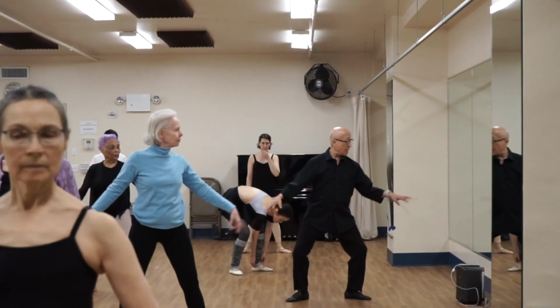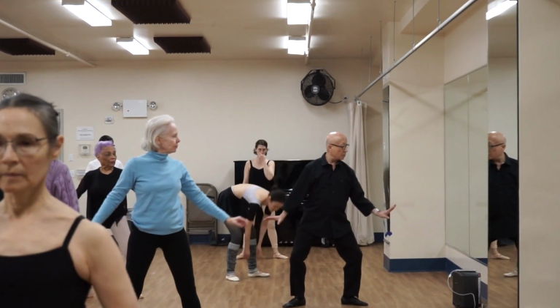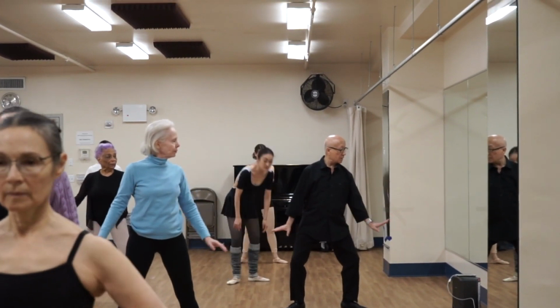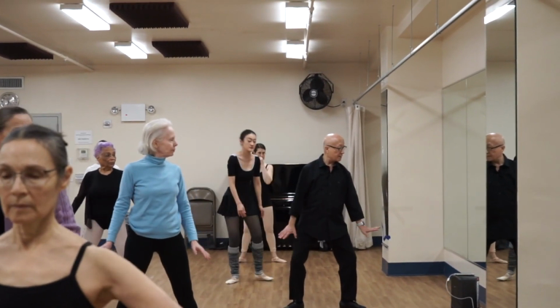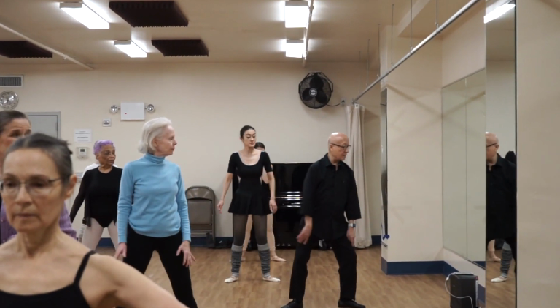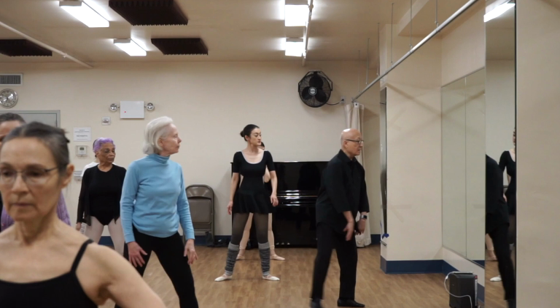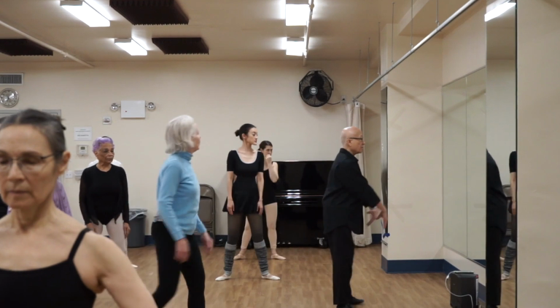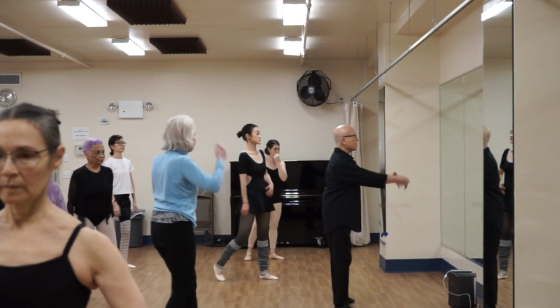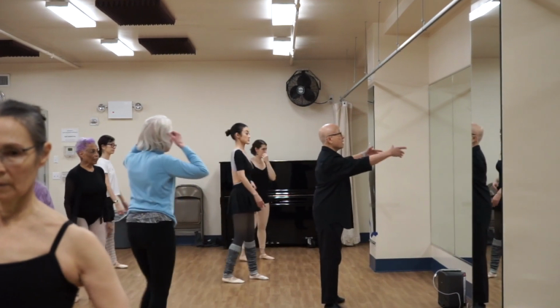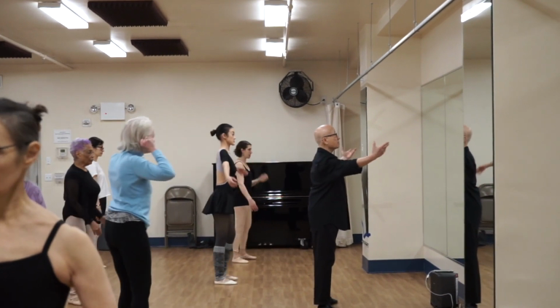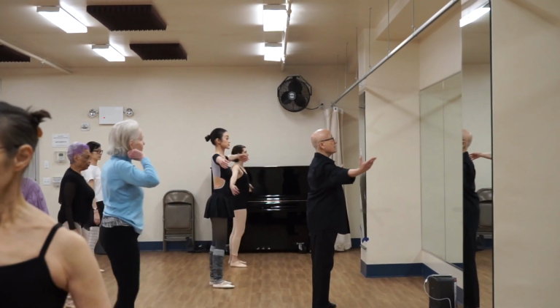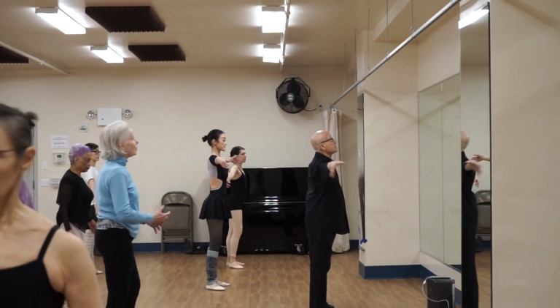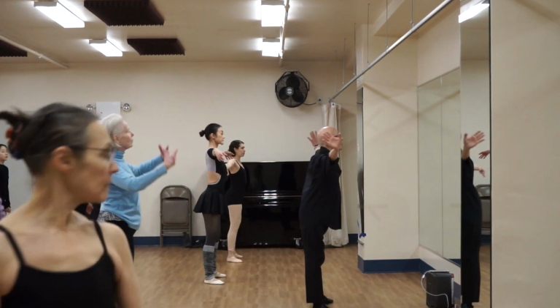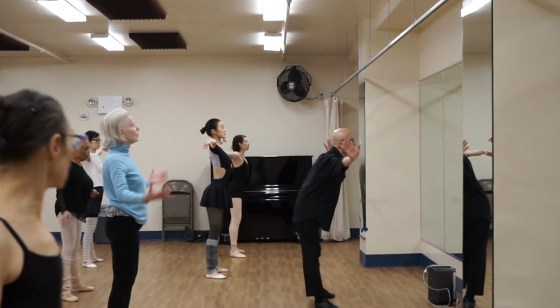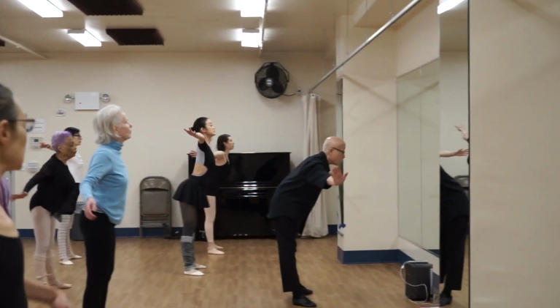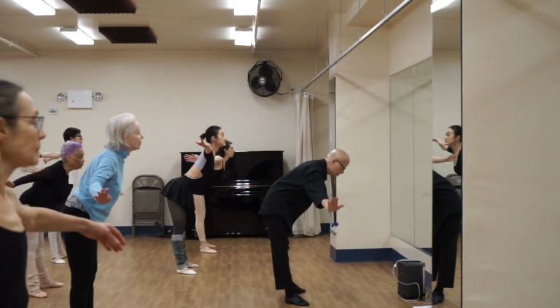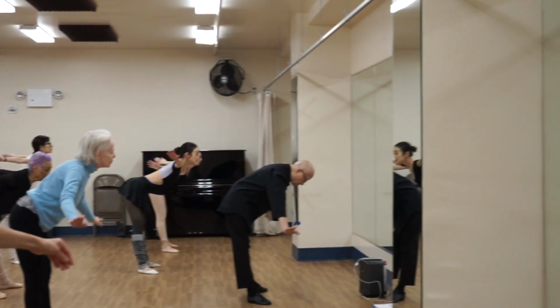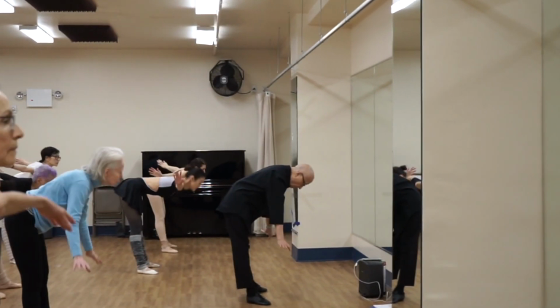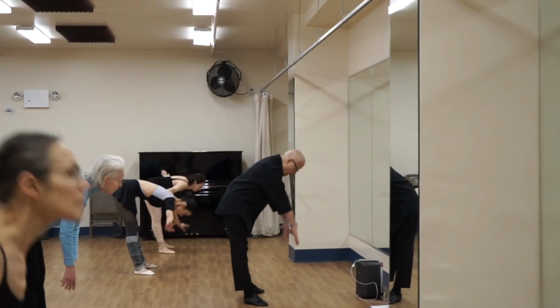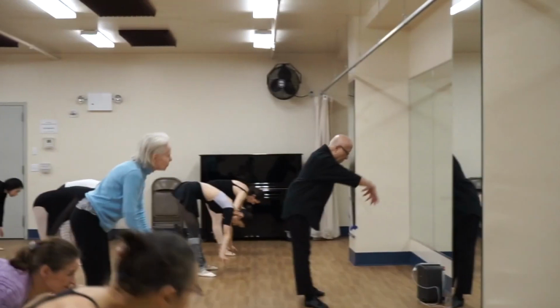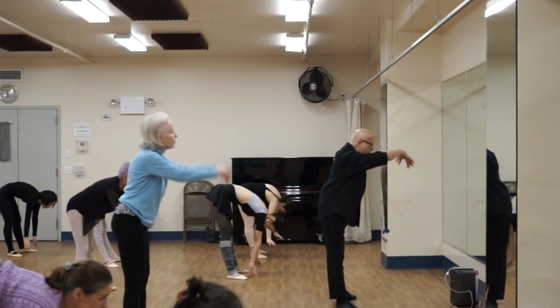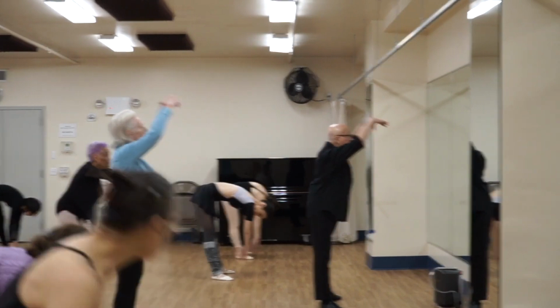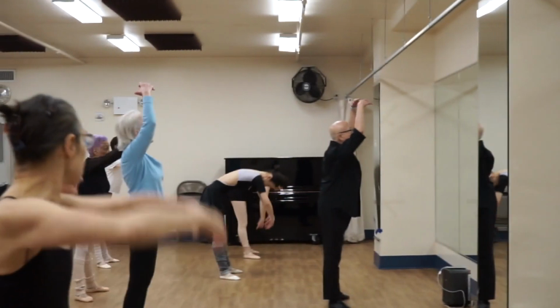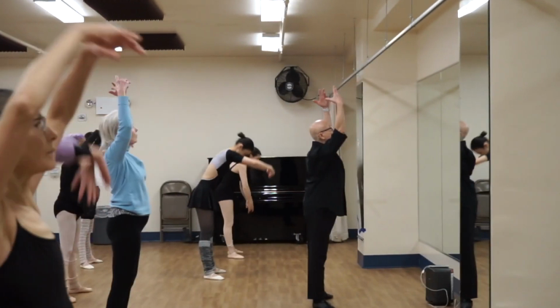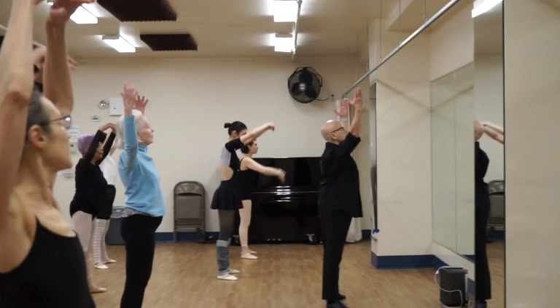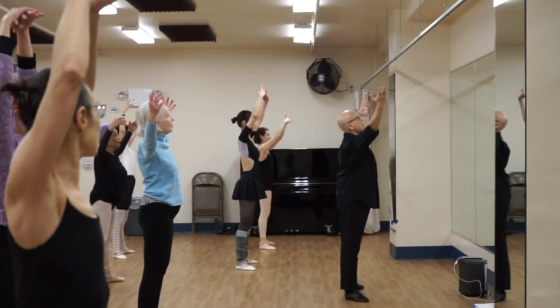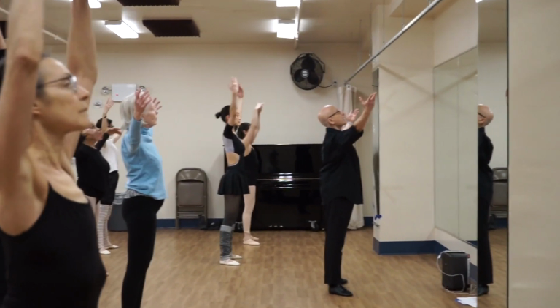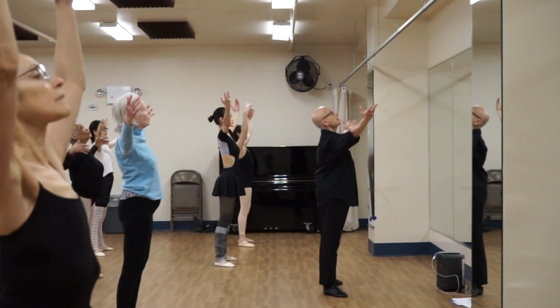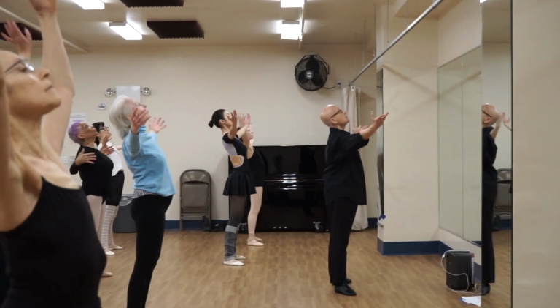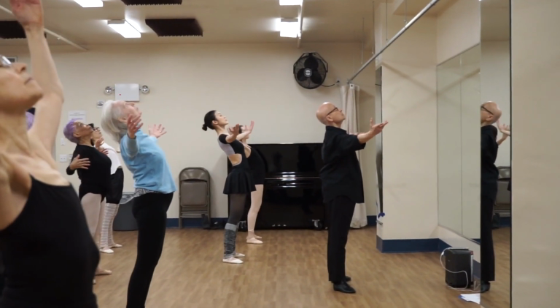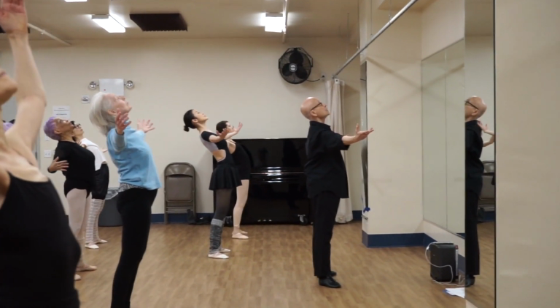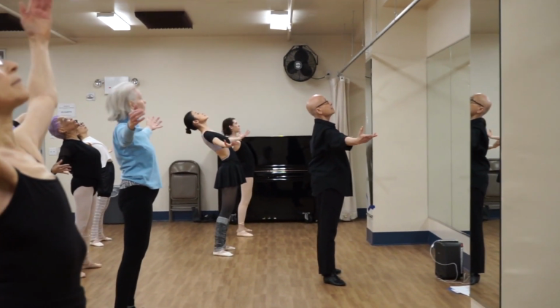And then you push down like that. Face the mirror. From here, let's go forward, let's go down, and let's come out of it. Then you're going to try to bend back — so now you're doing your turn out like that.